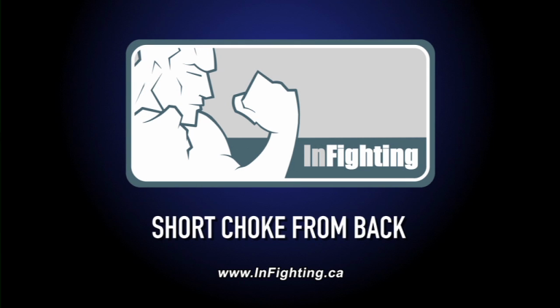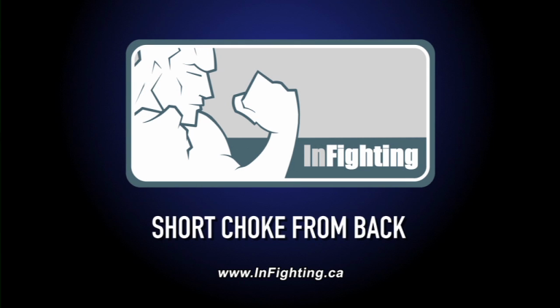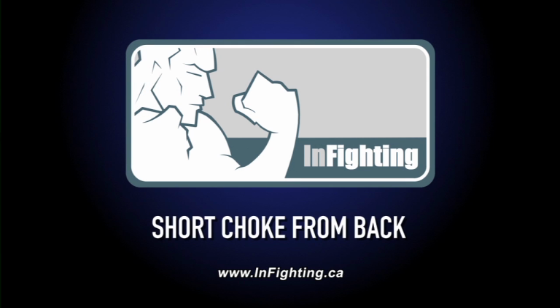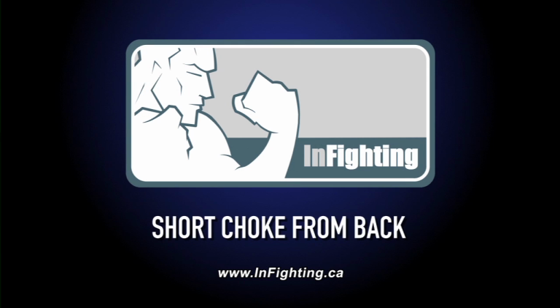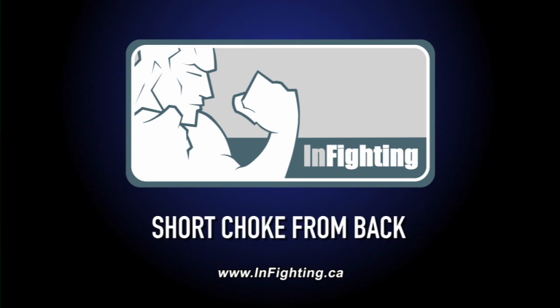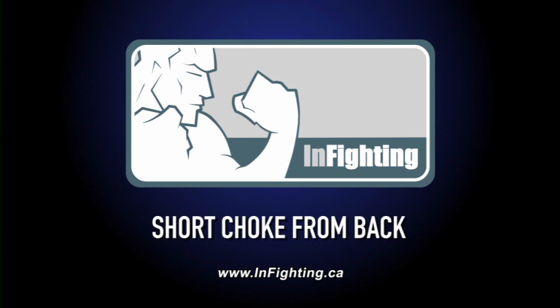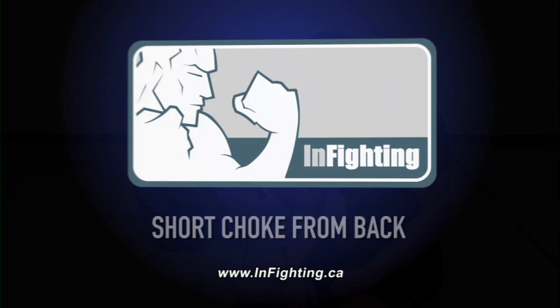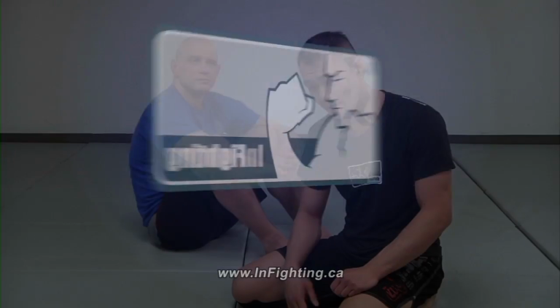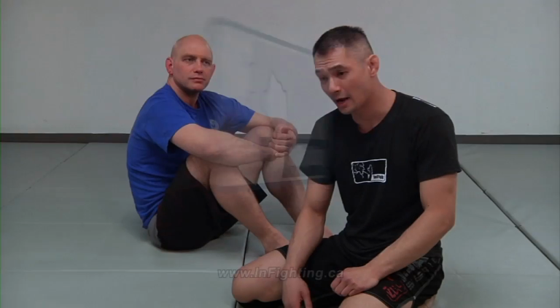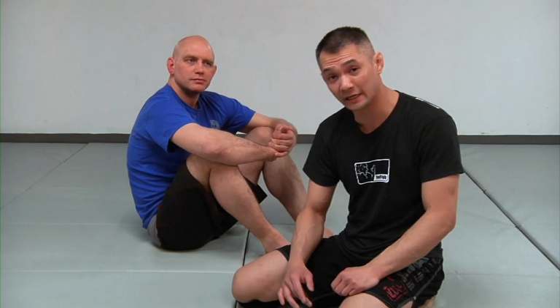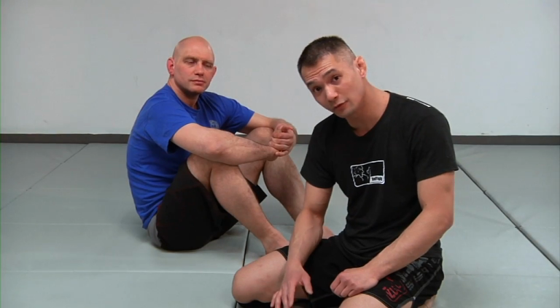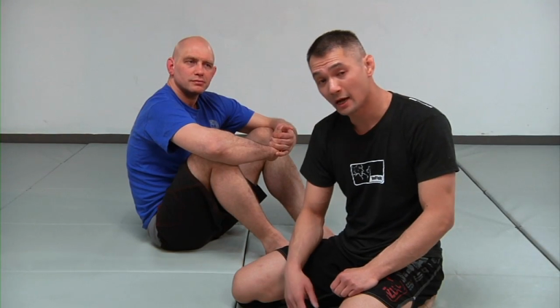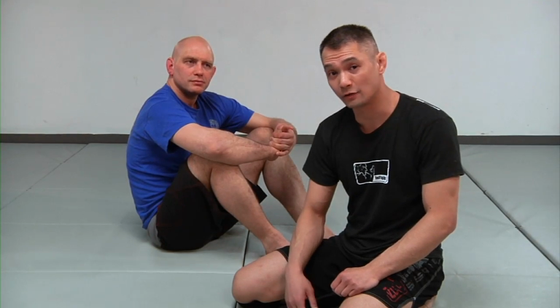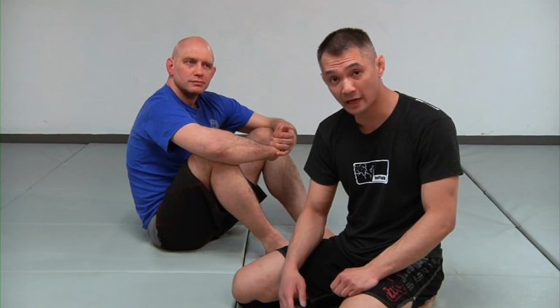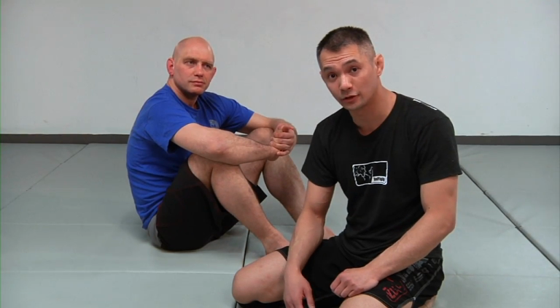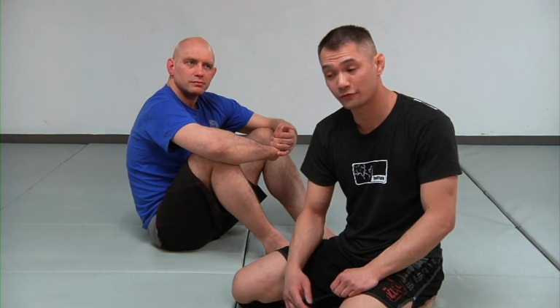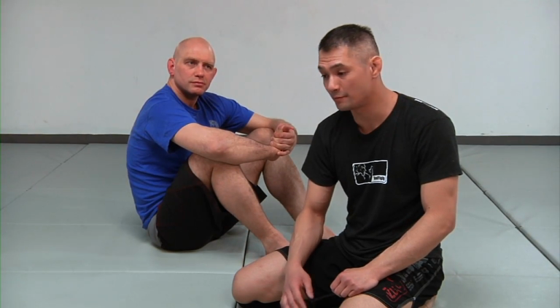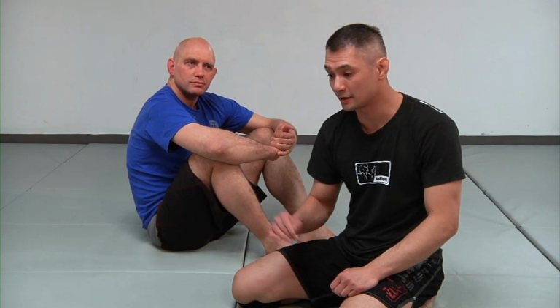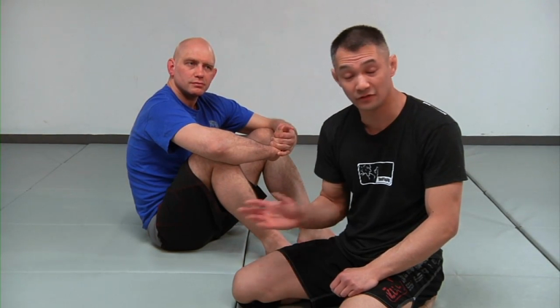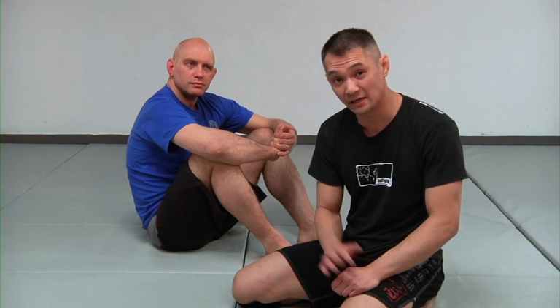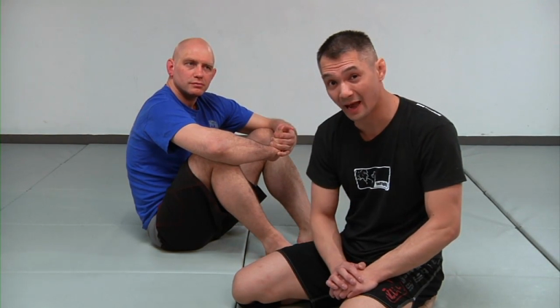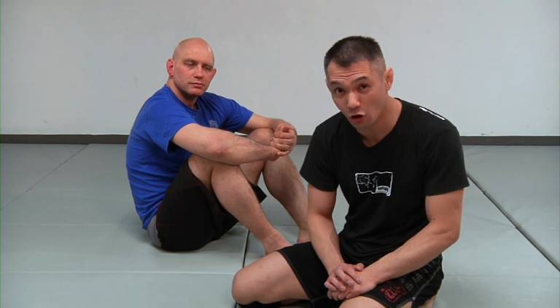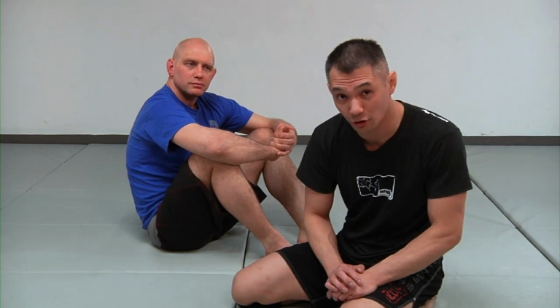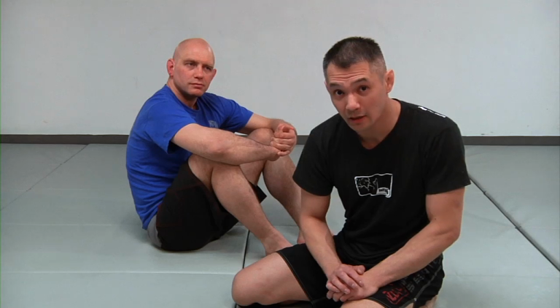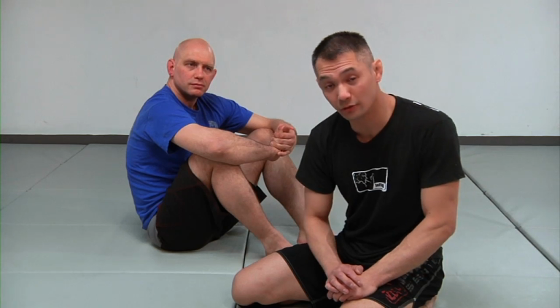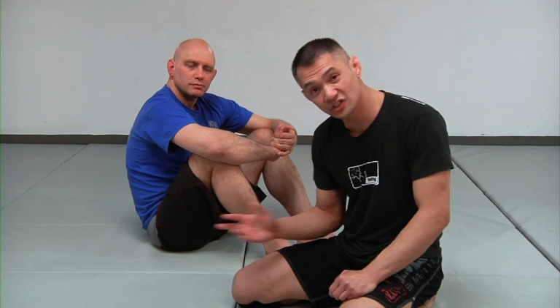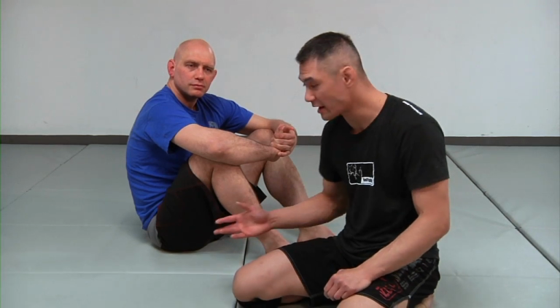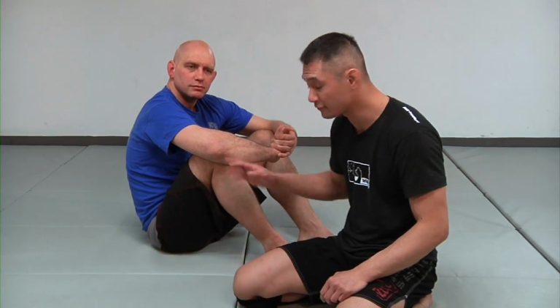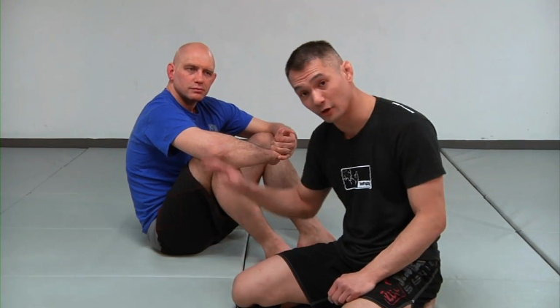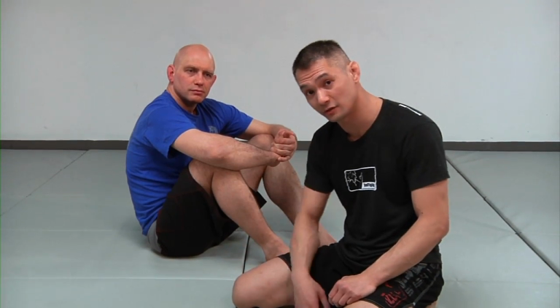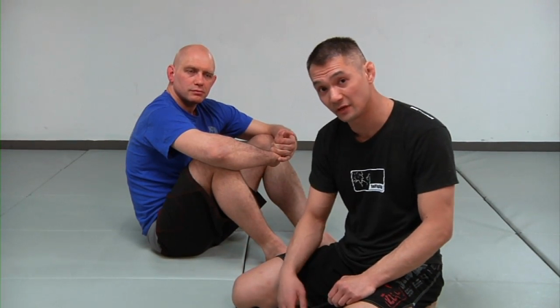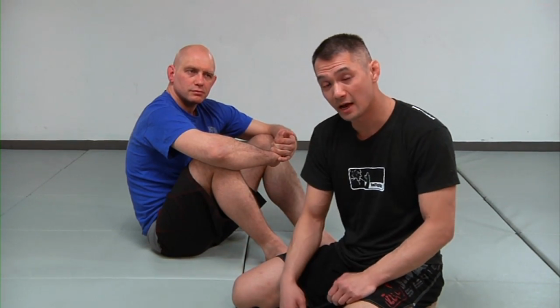We're going to talk about the short choke from the back, and we're going to get to it as a counter from Stefan defending the head and arm choke. Let's say that I have top cross on Stefan and I have the head and arm choke and I'm squeezing.